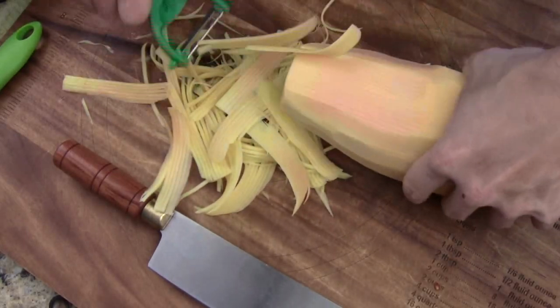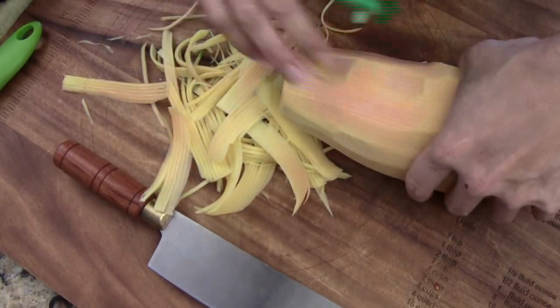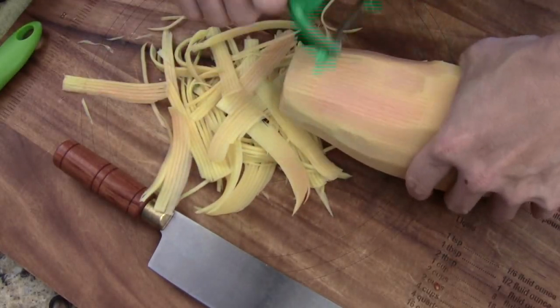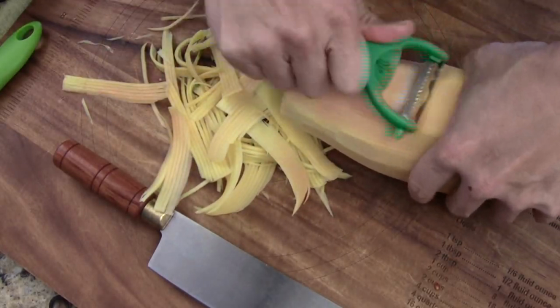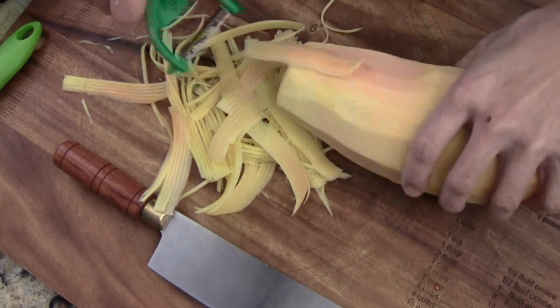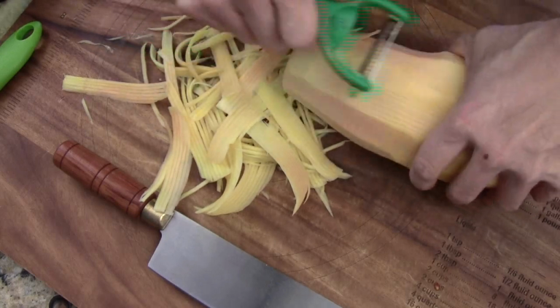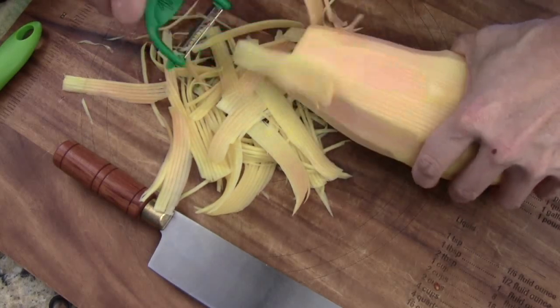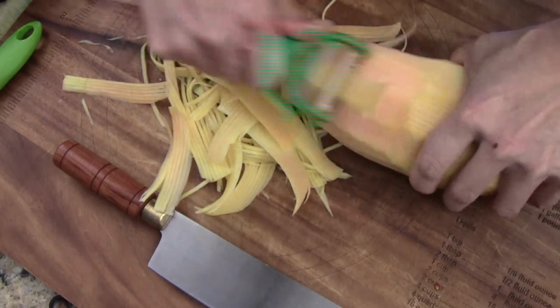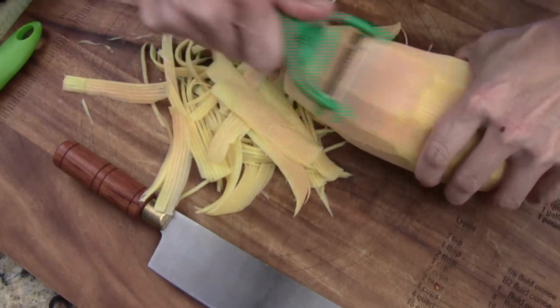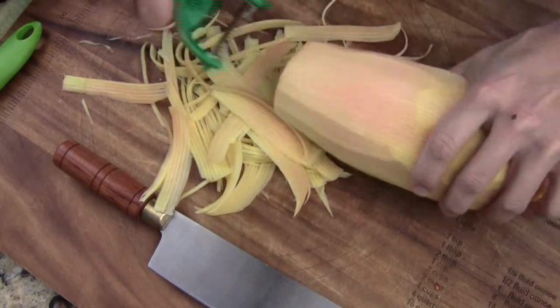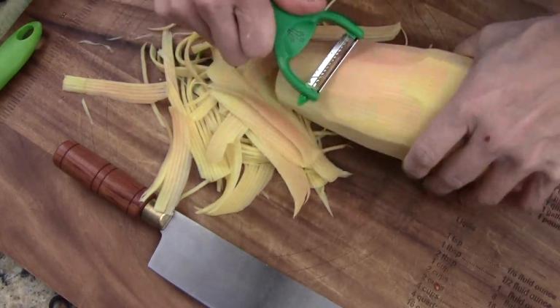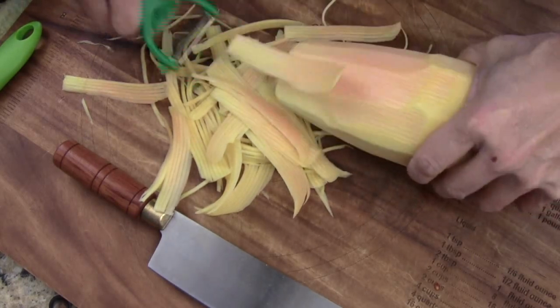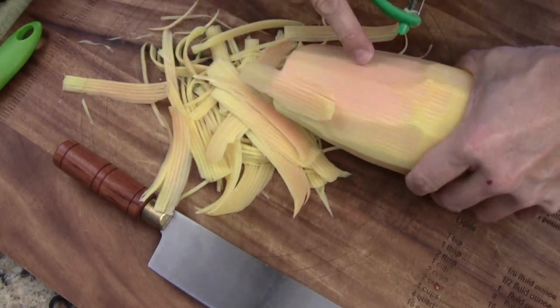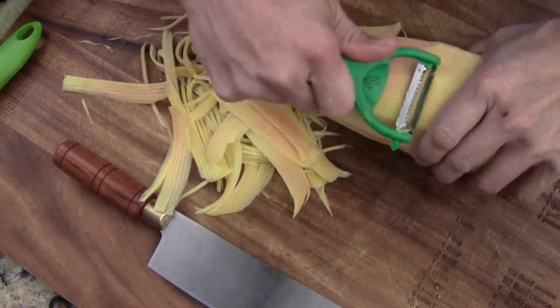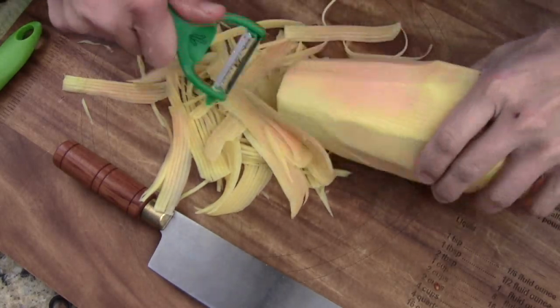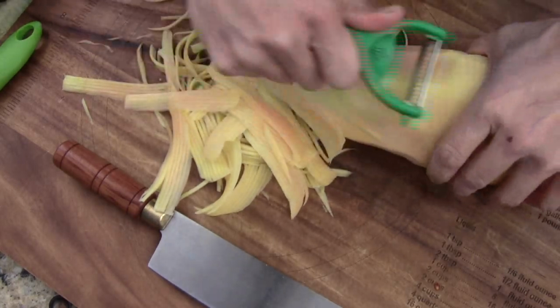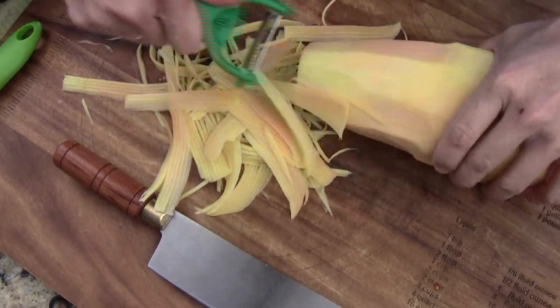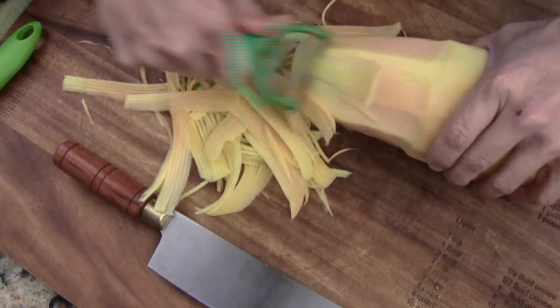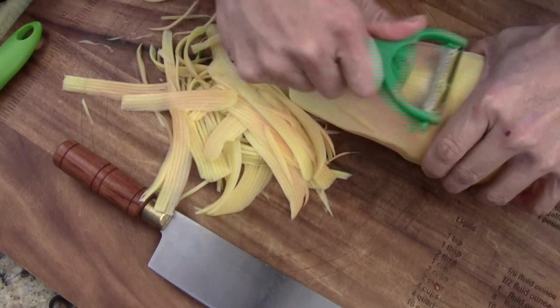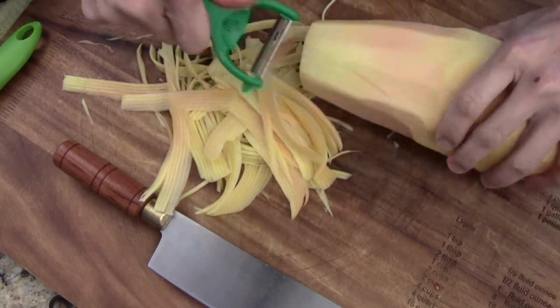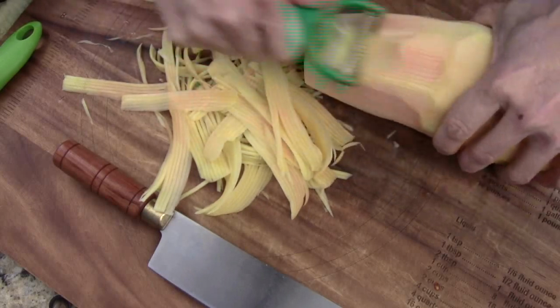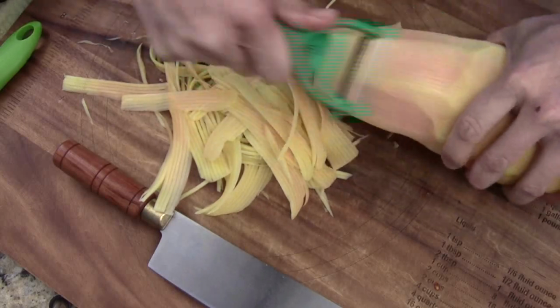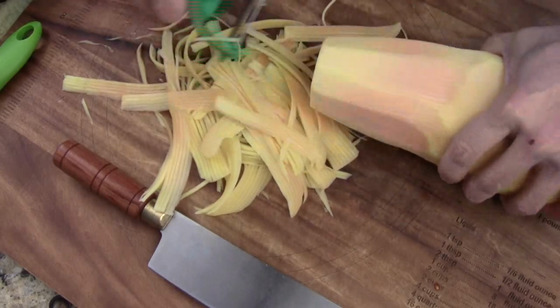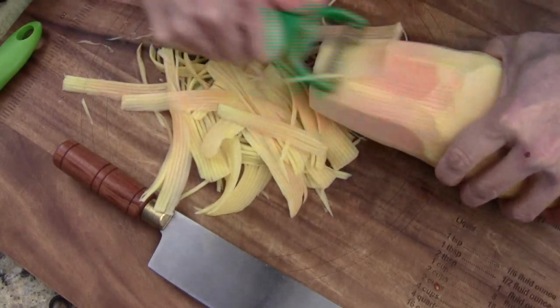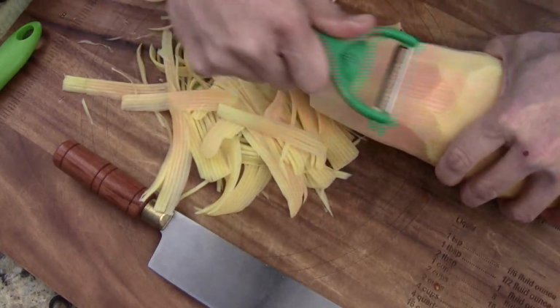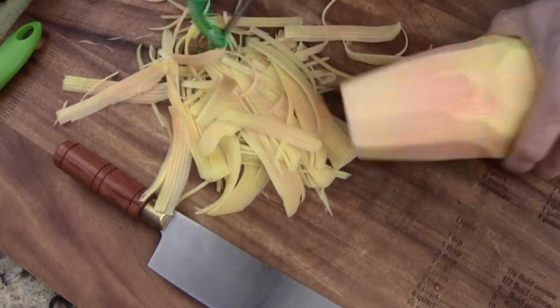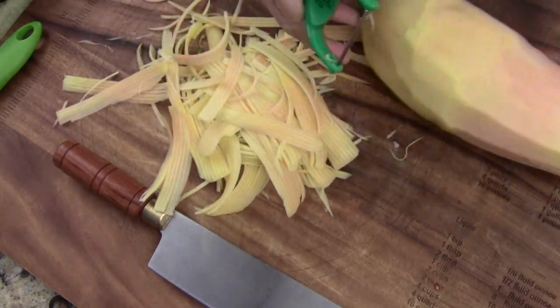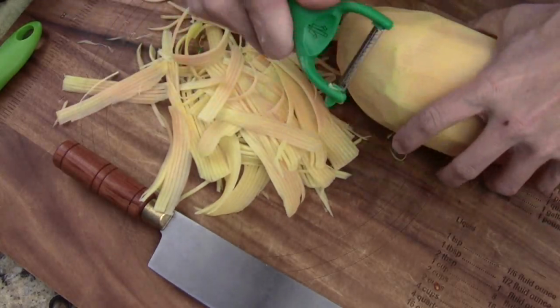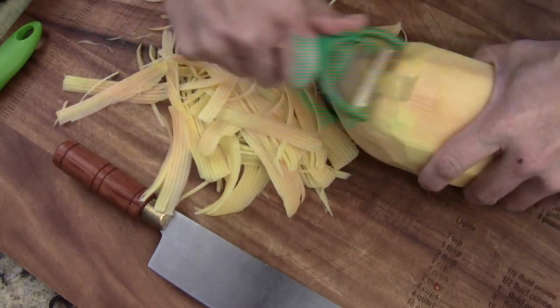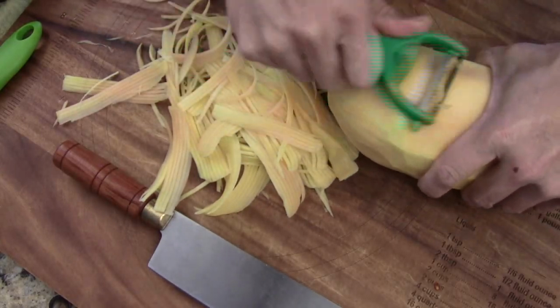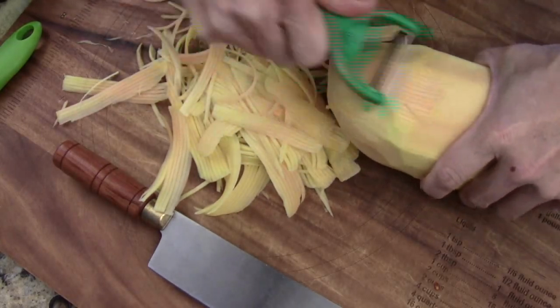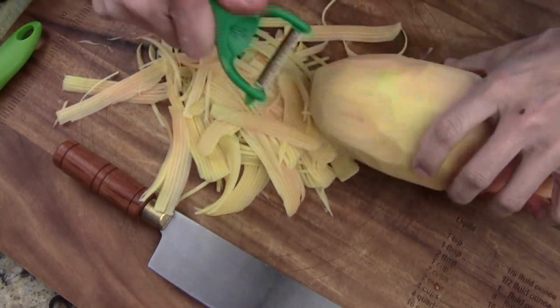I can start to see more orange. That's the one I don't want to get because that one is already a little sweet. Come around, just keep doing that.